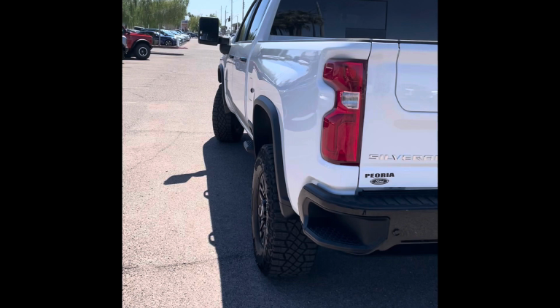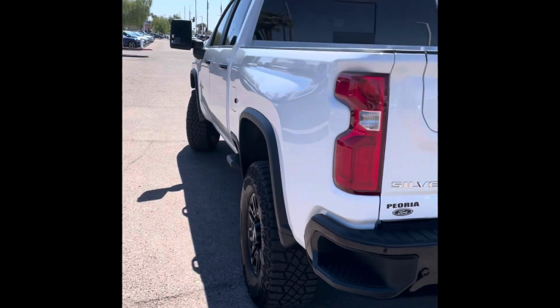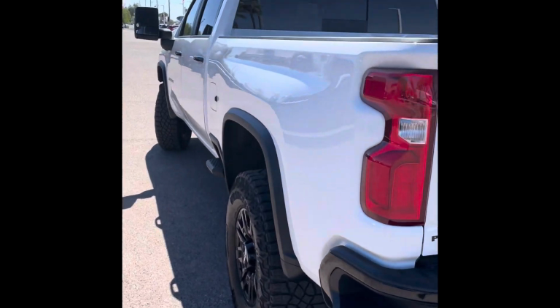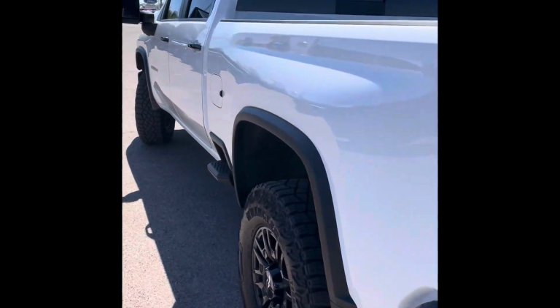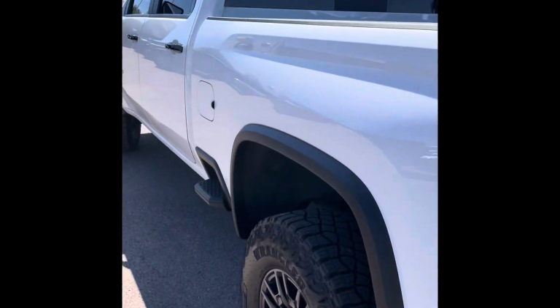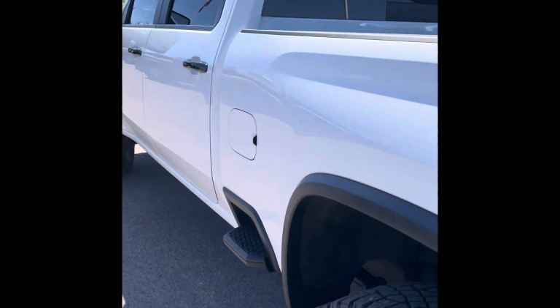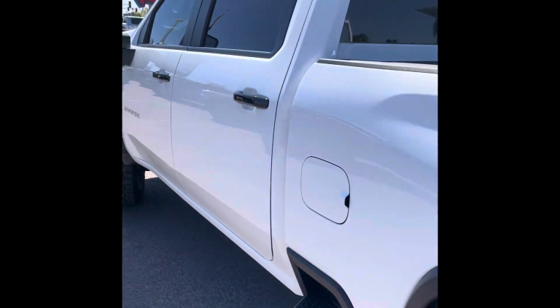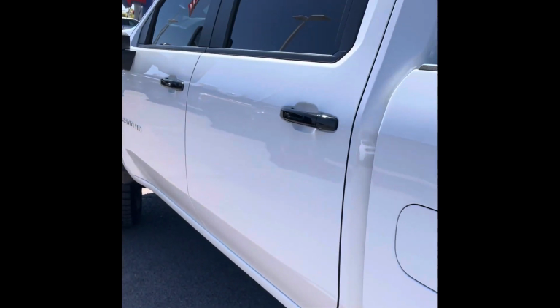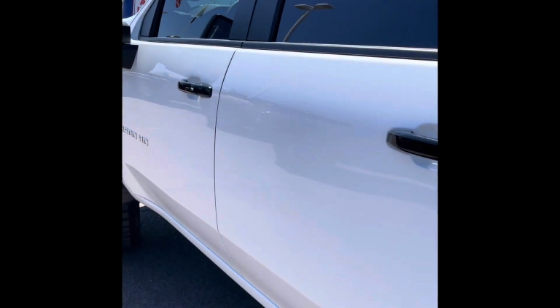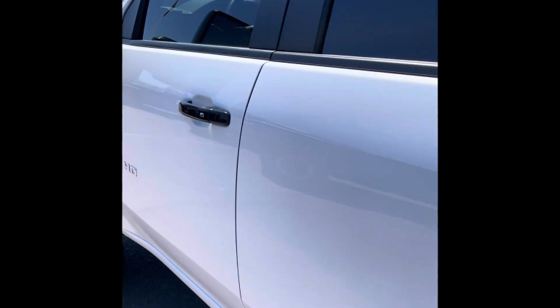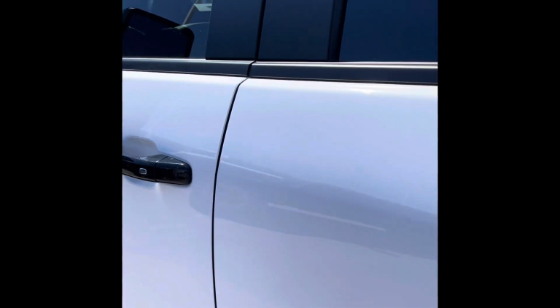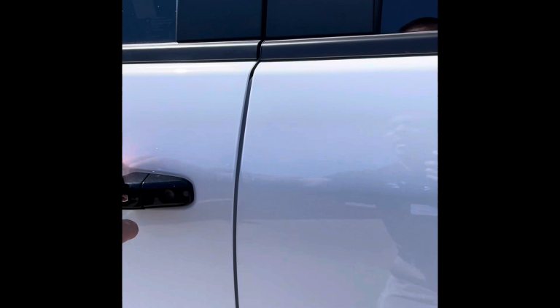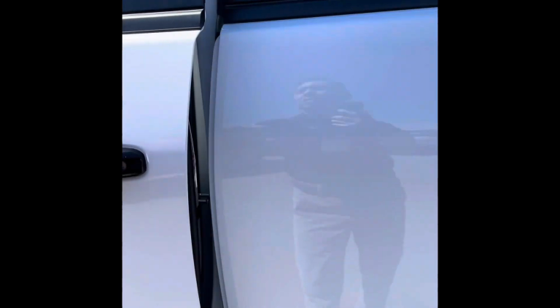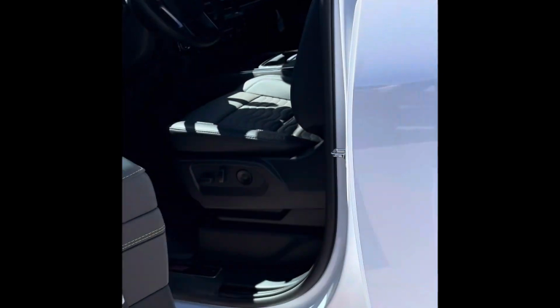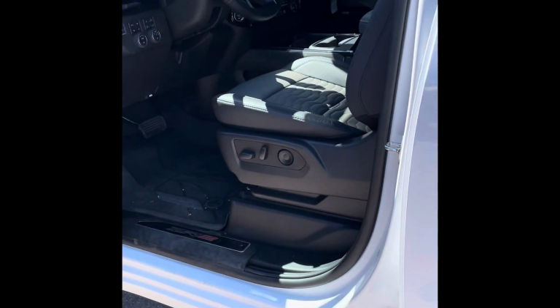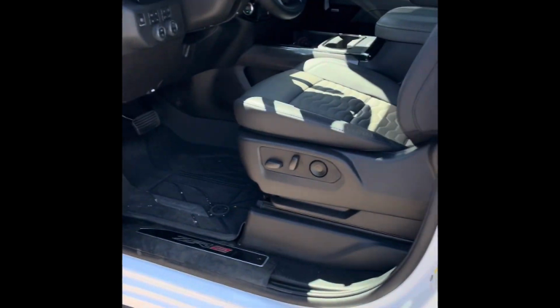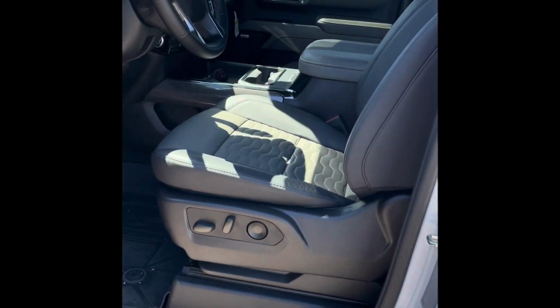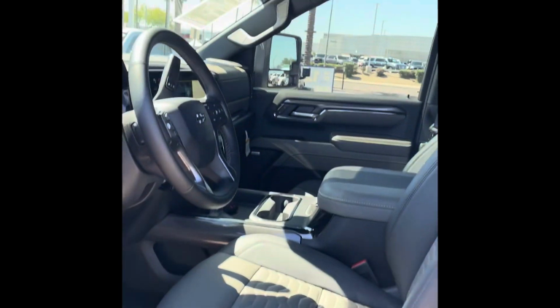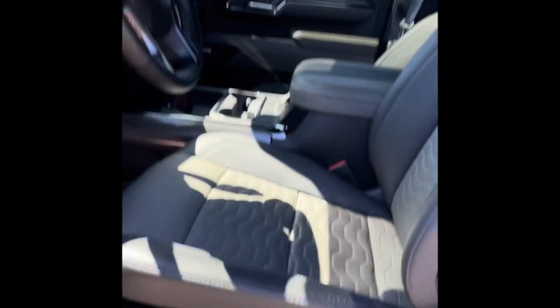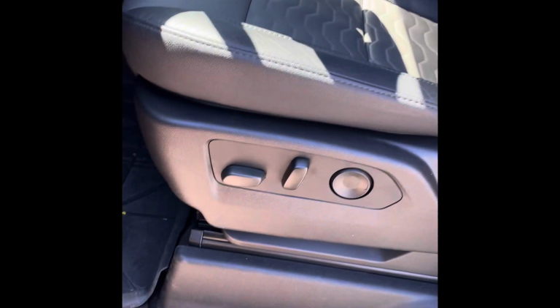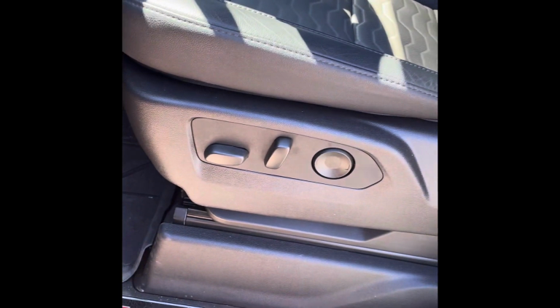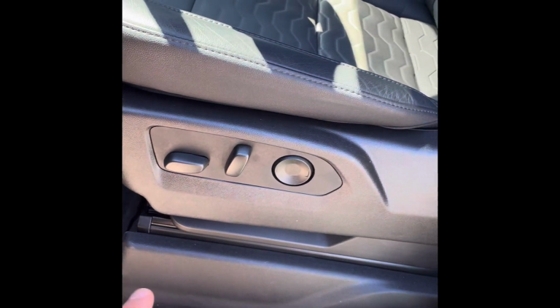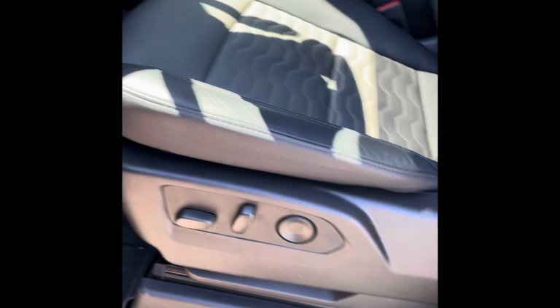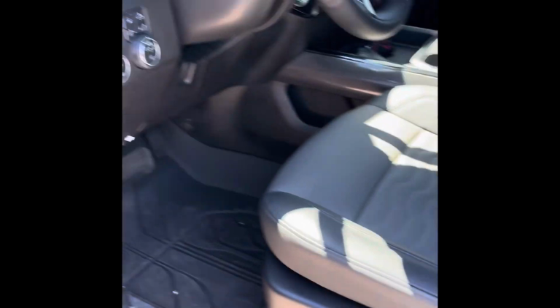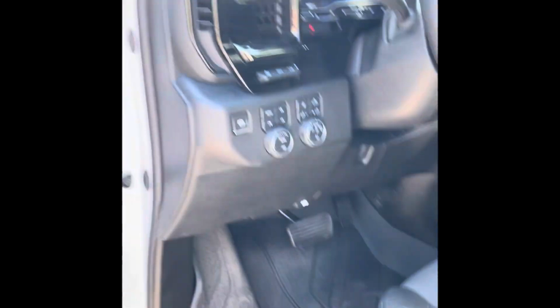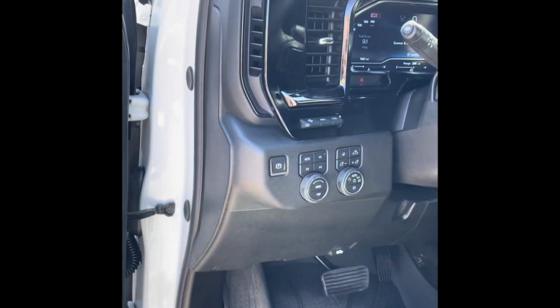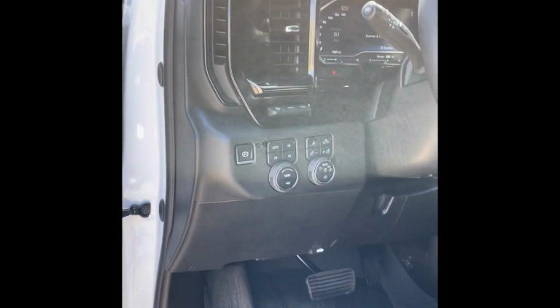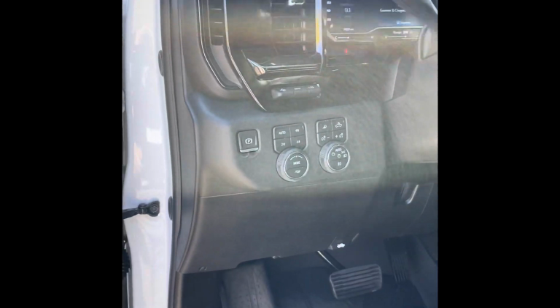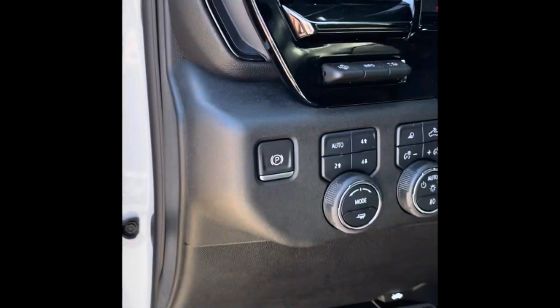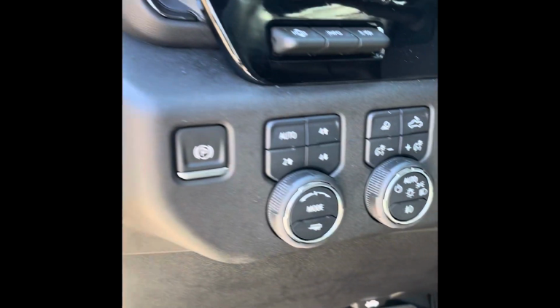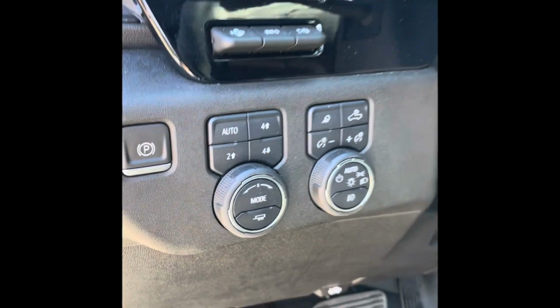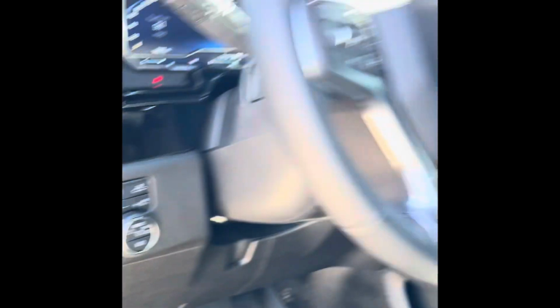Some cool interior features on this 2024 Silverado 2500 ZR2 package. It does come with leather seats, lumbar support, power seats, and all that good stuff. All your controls are right there — it is a four by four so your controls are going to be right there.